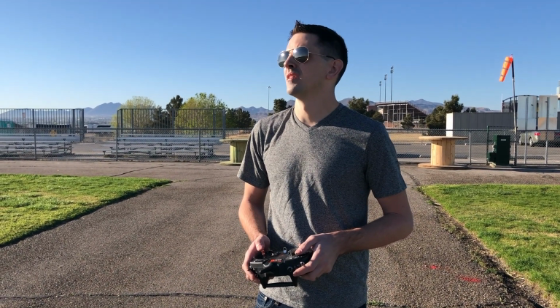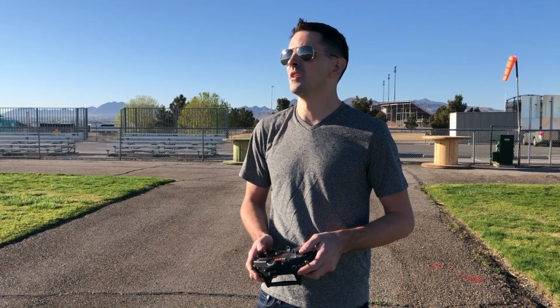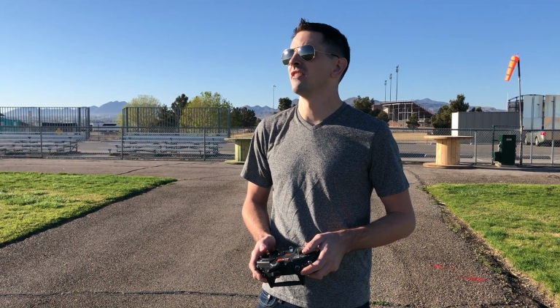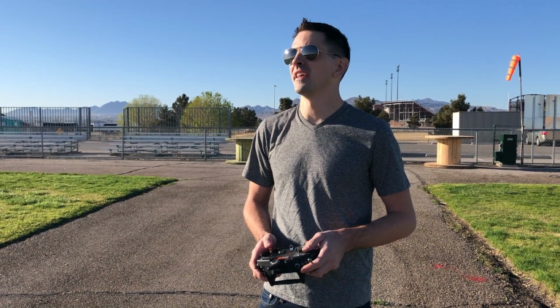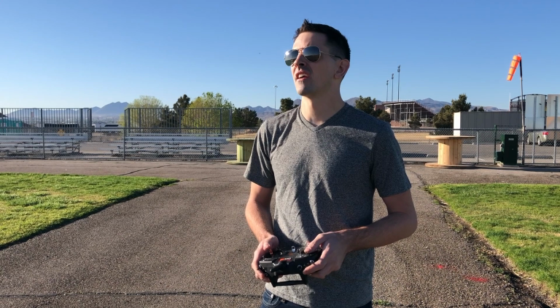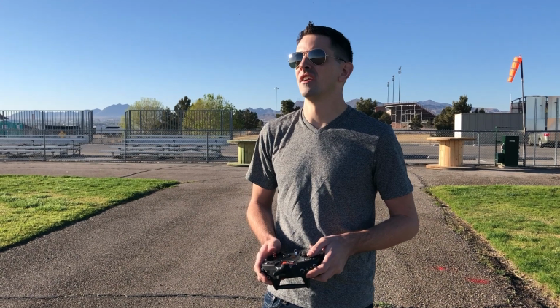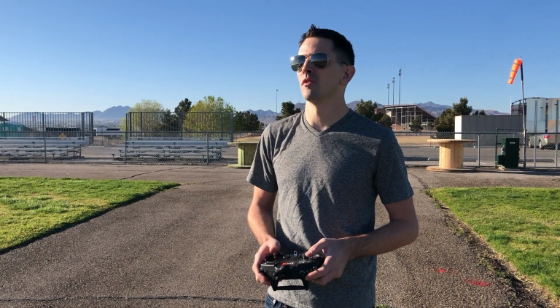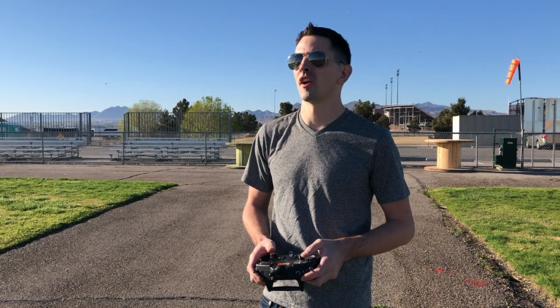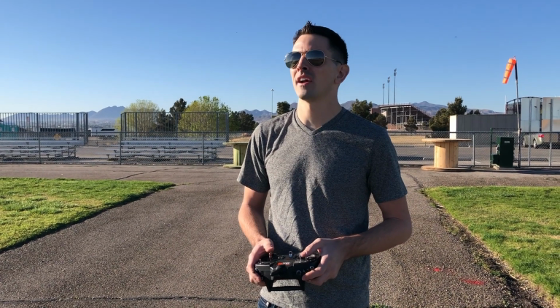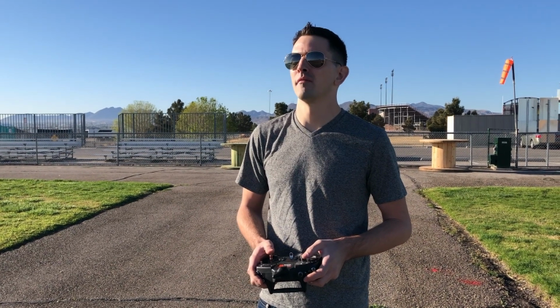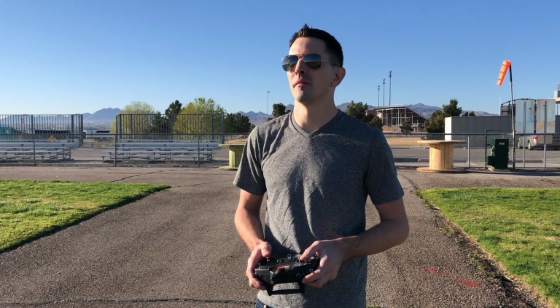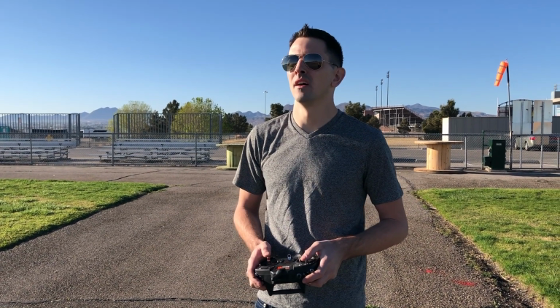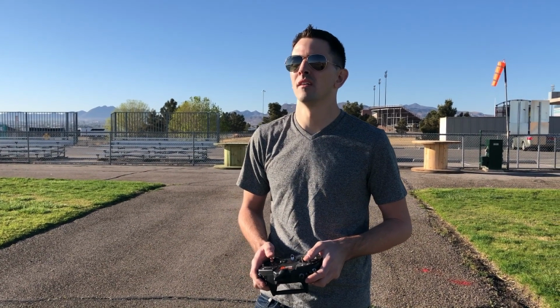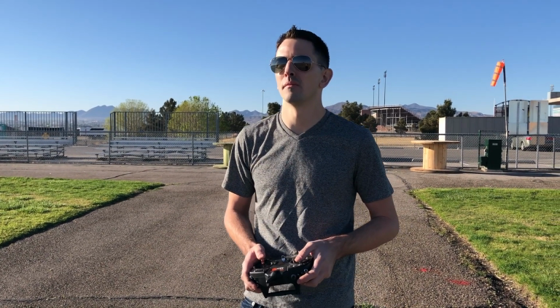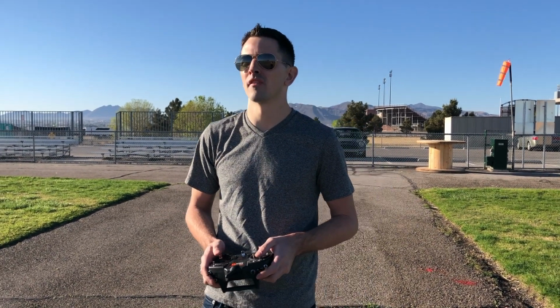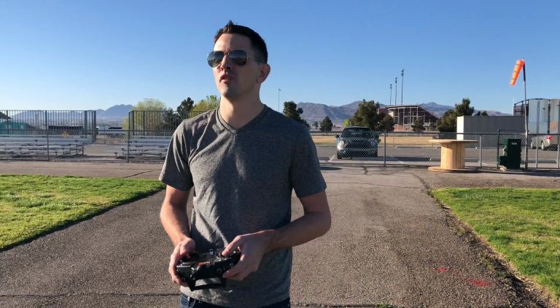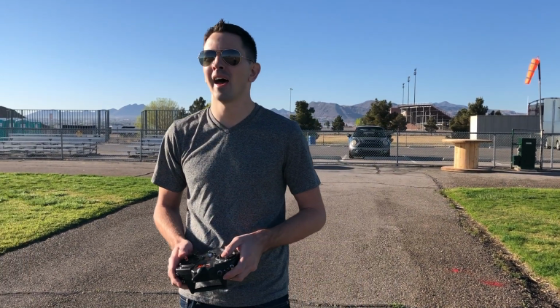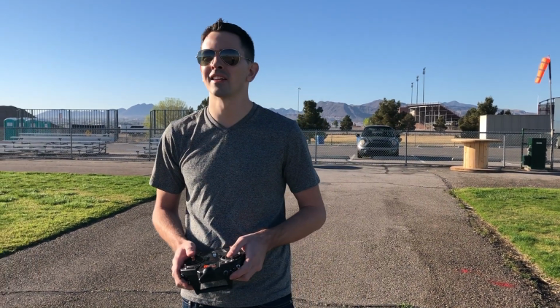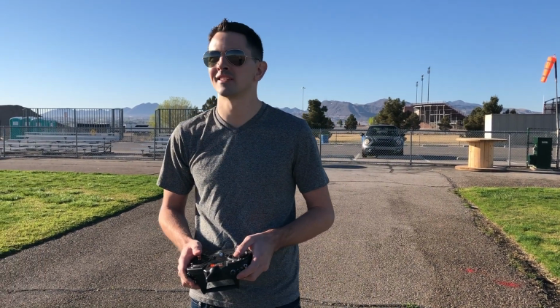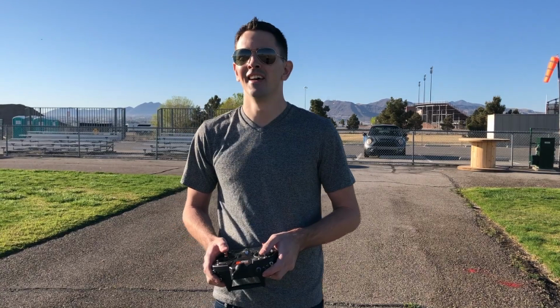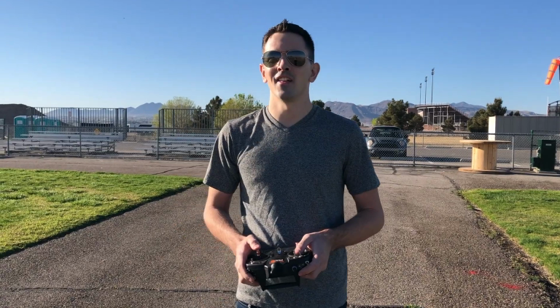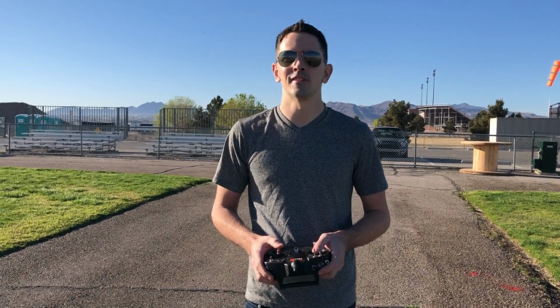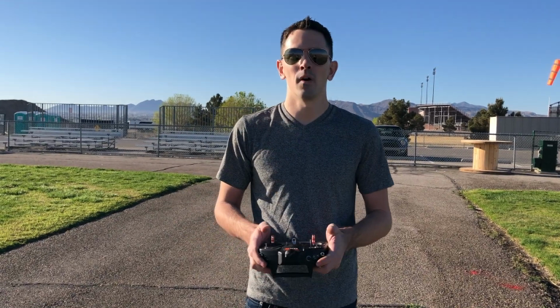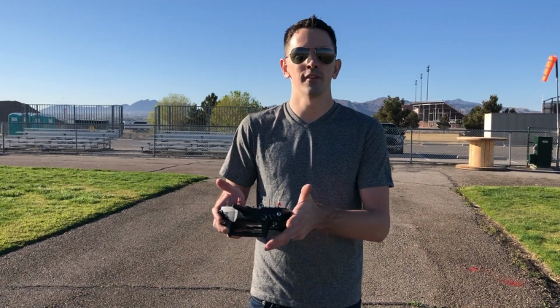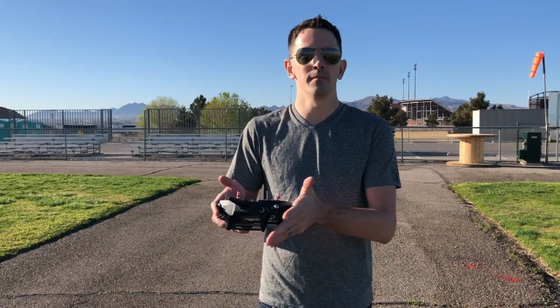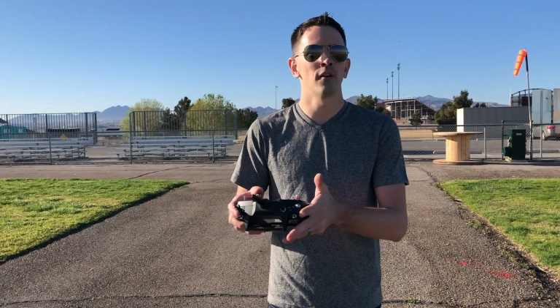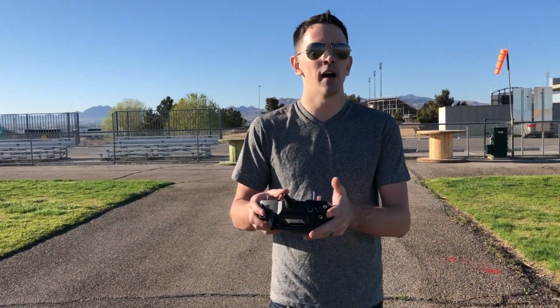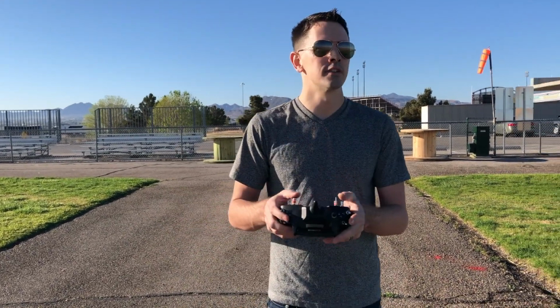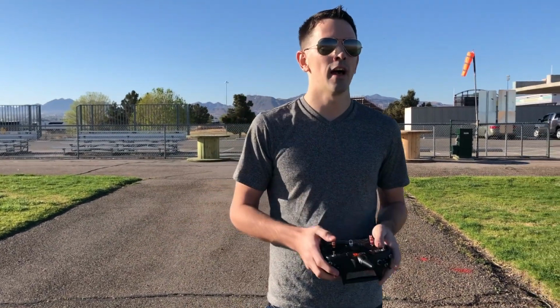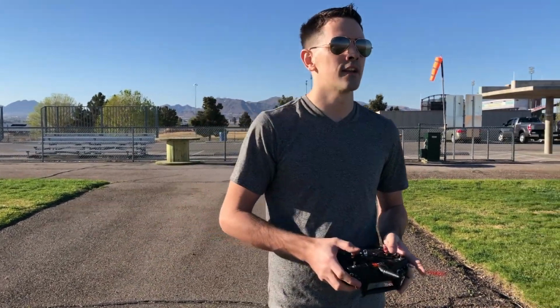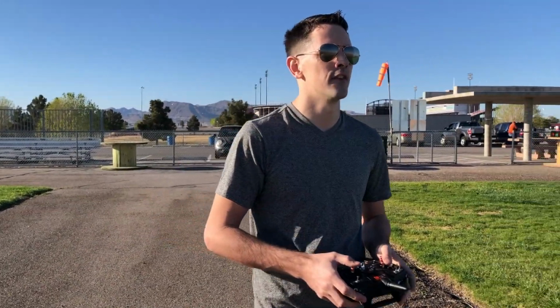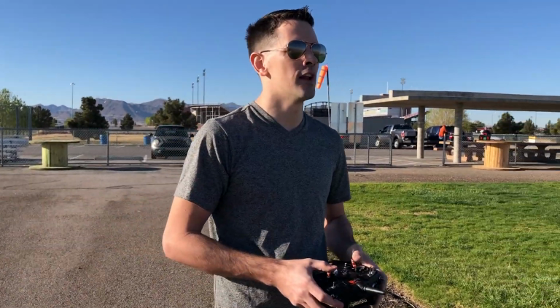But once you have it up in the air, you pull the throttle back and that propeller folds back. It just glides super well. I have it trimmed out right now and it's just gliding very nicely.